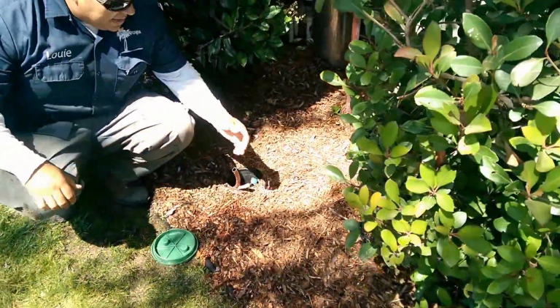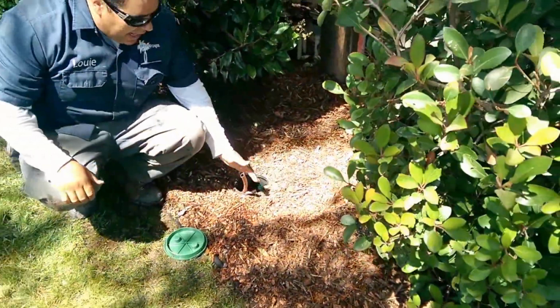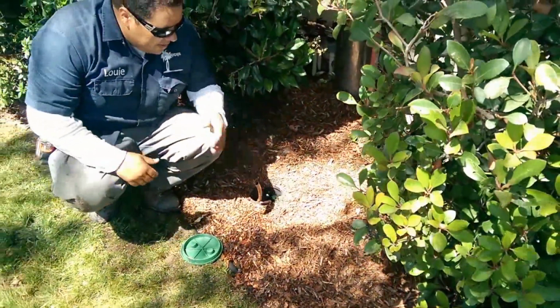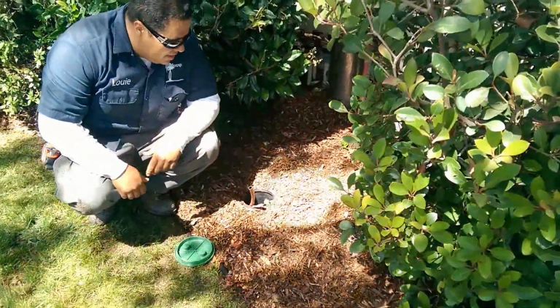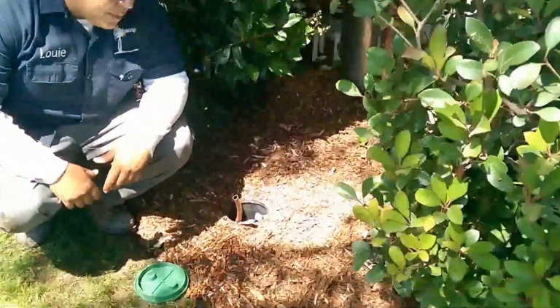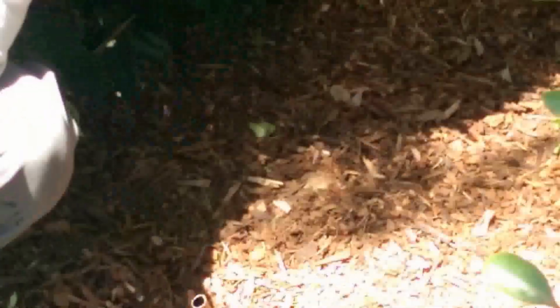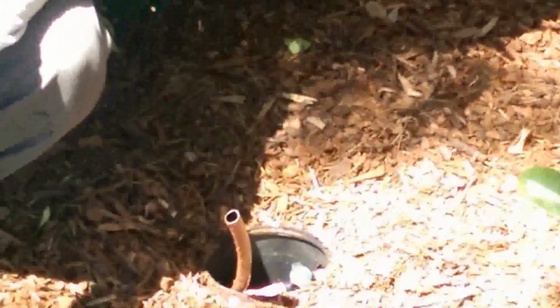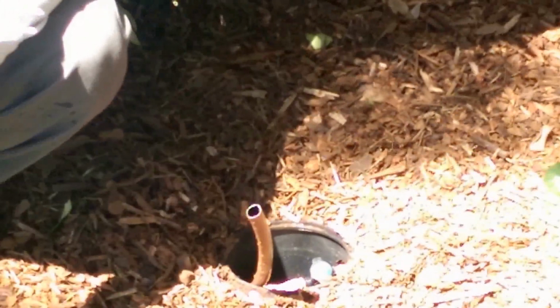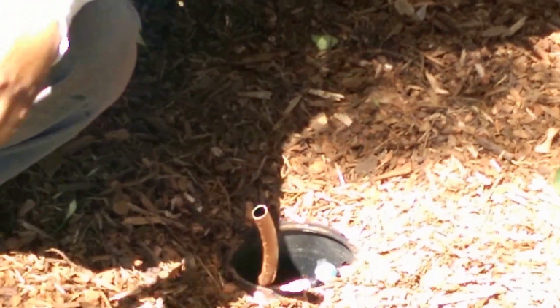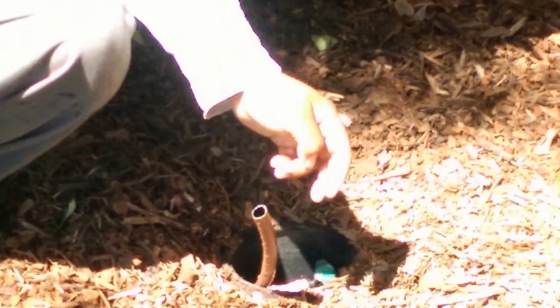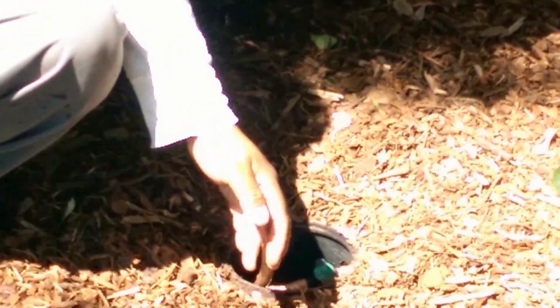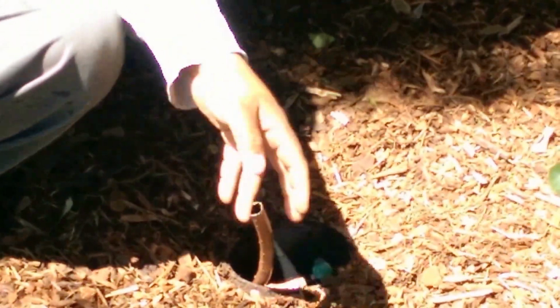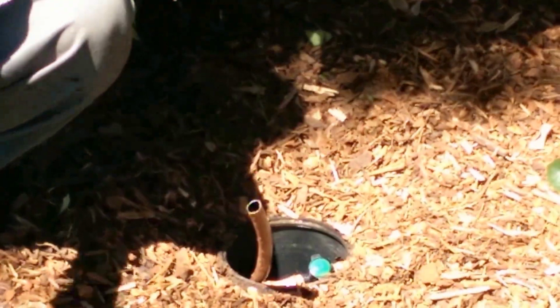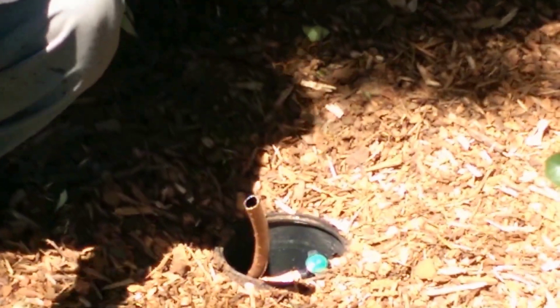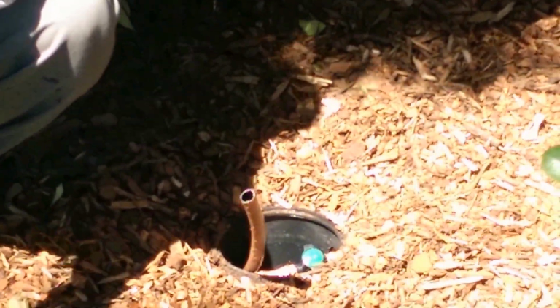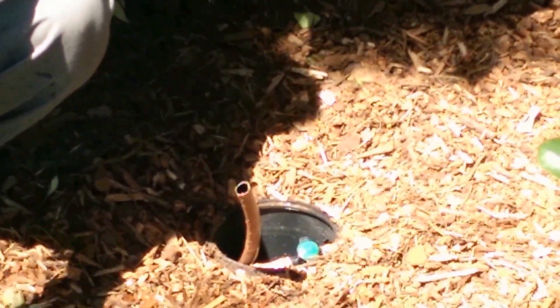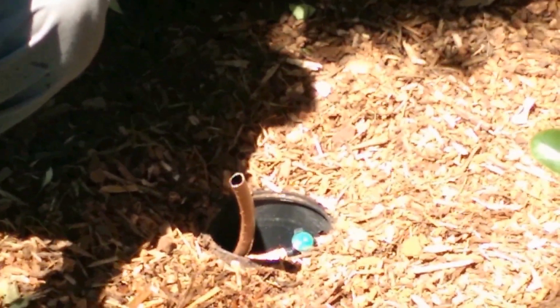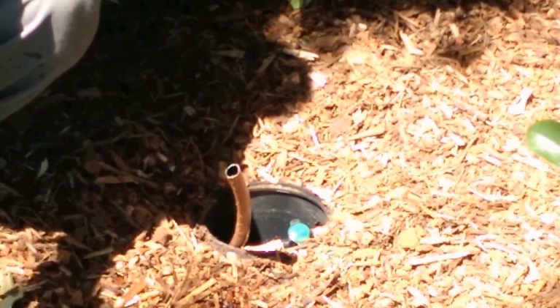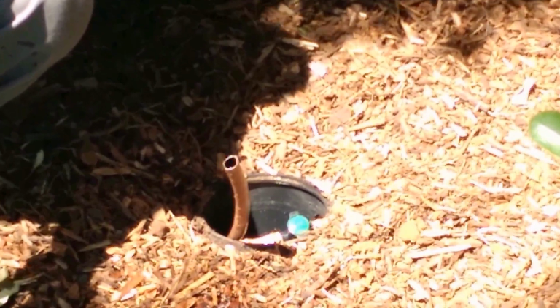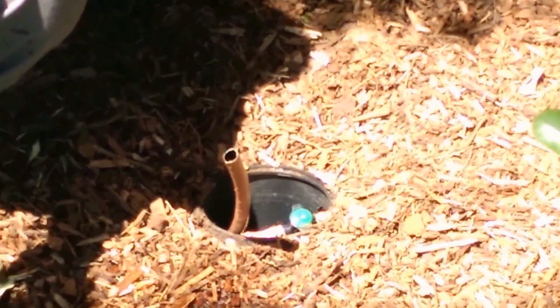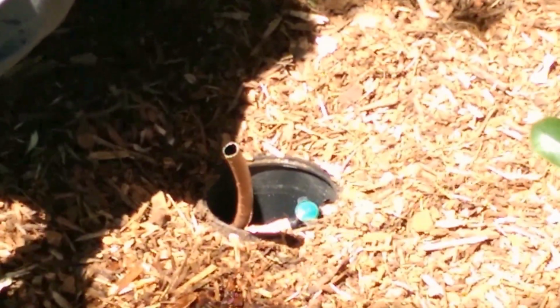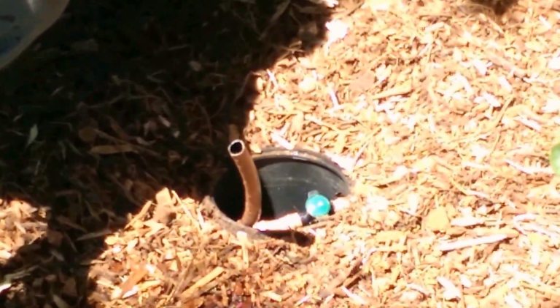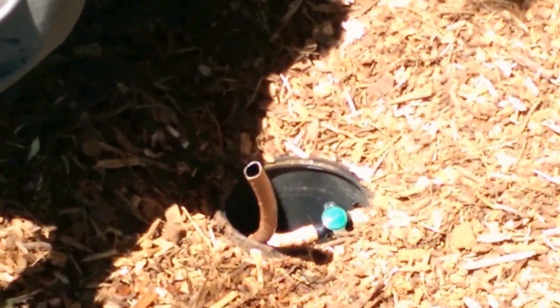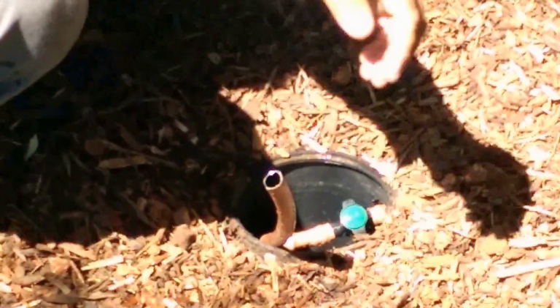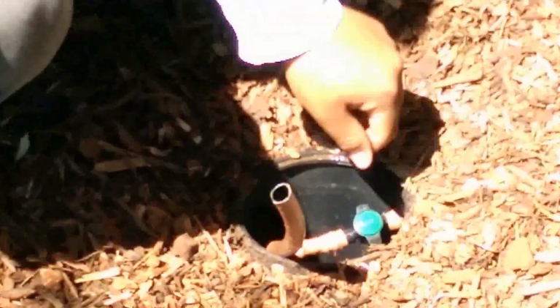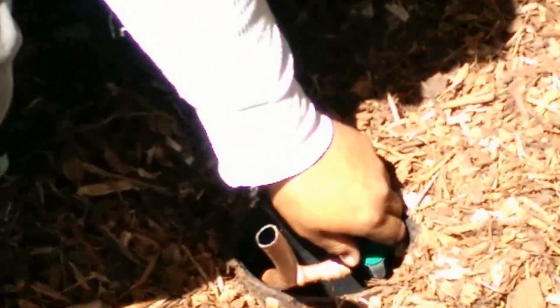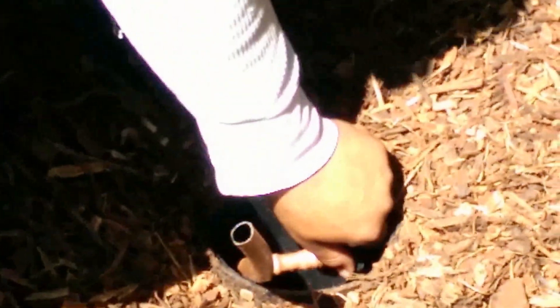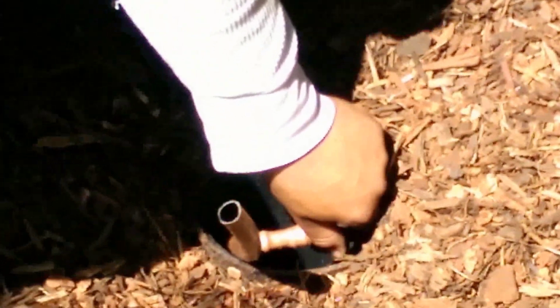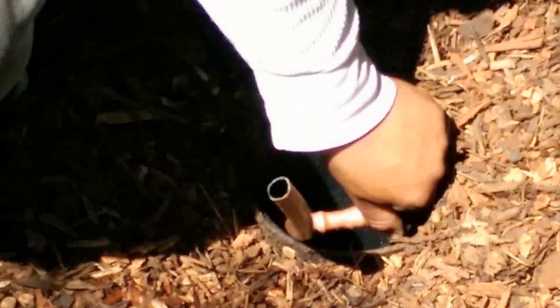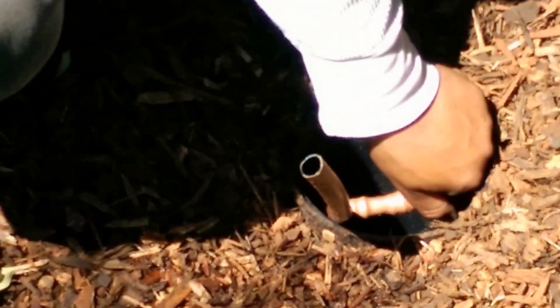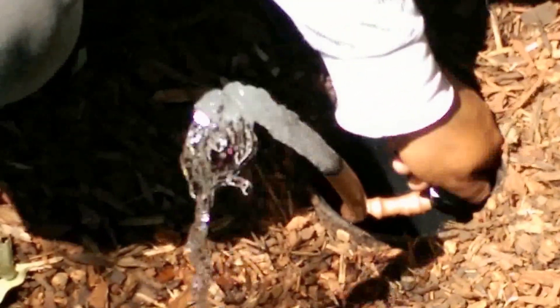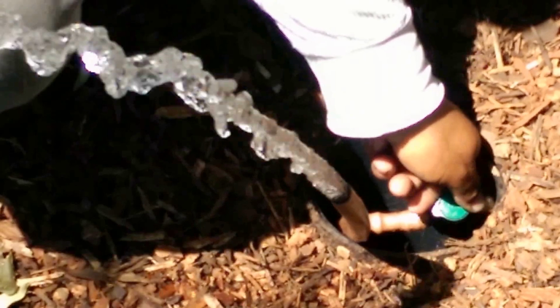This little guy here is our clean out. The valve is now open — you can see no water is coming out. About once a year, roughly, depending on how much you're irrigating or if you do any repairs, you want to come over here and open this up while the valve is on and let's see what we got.